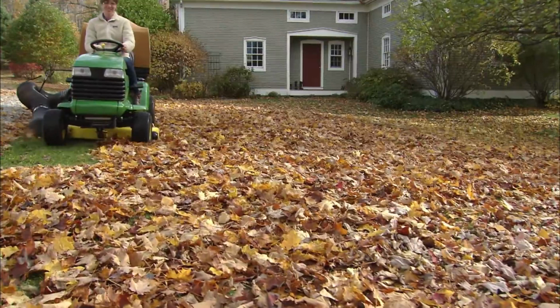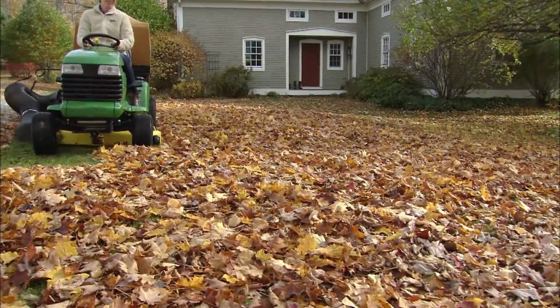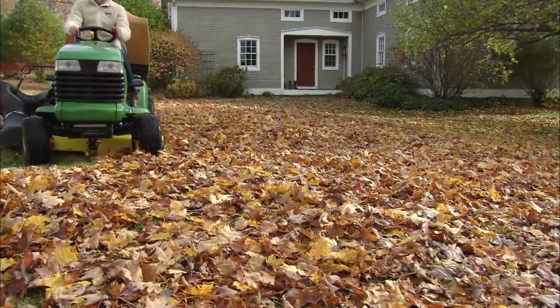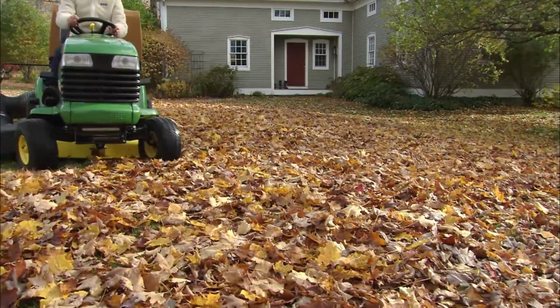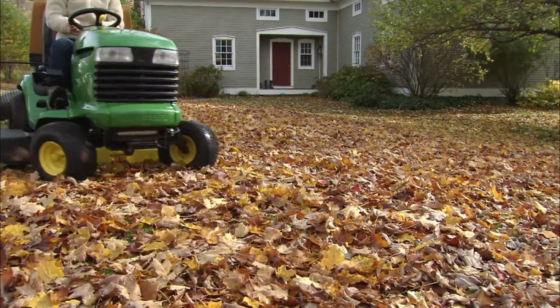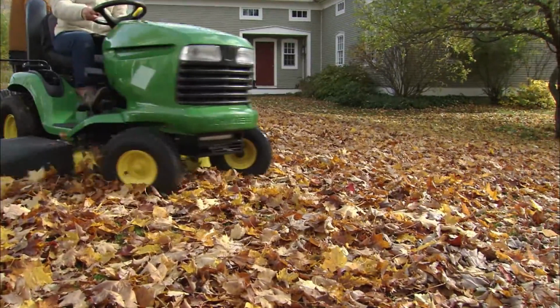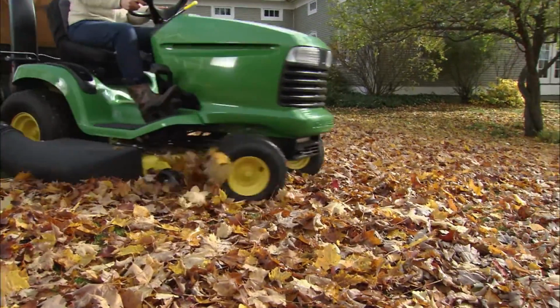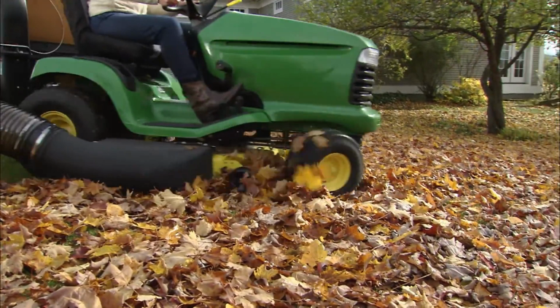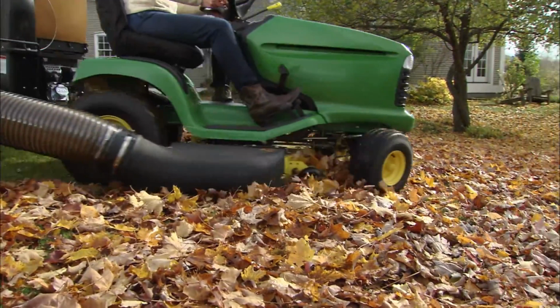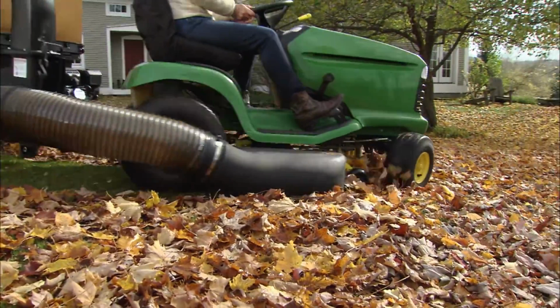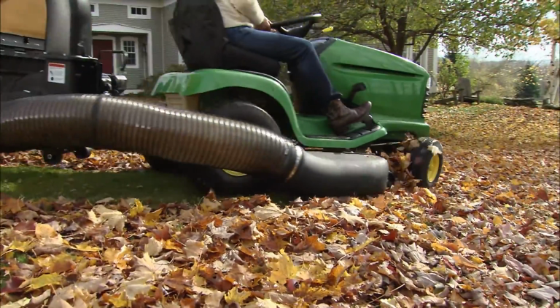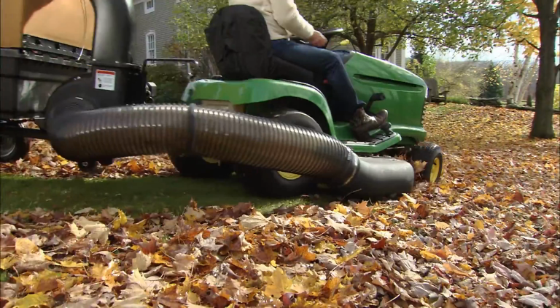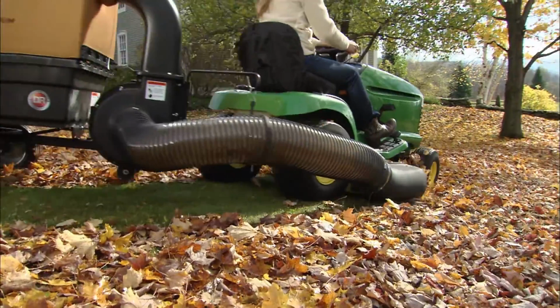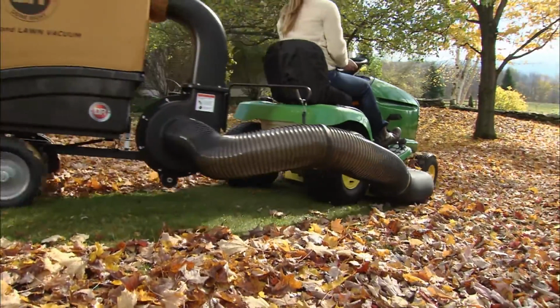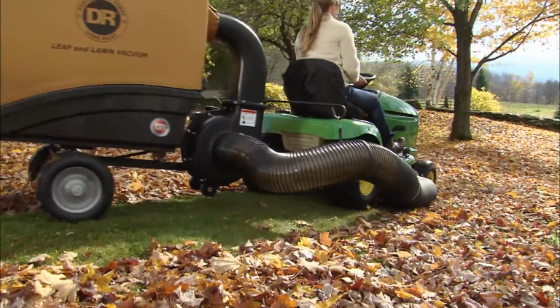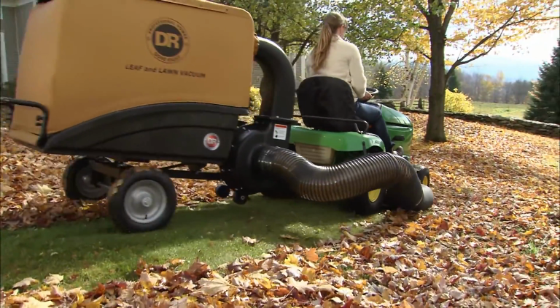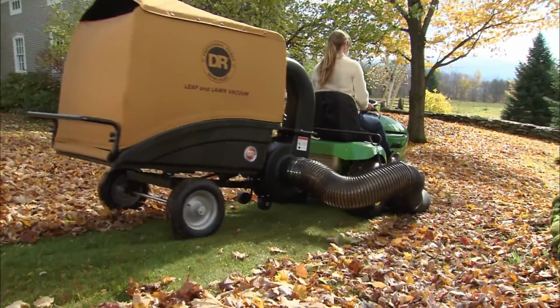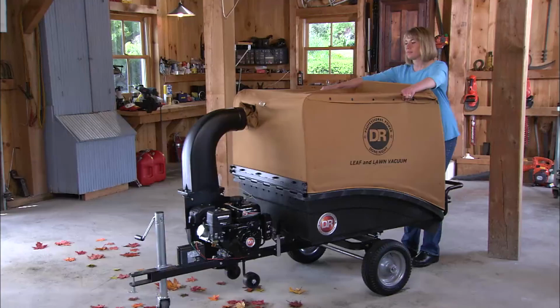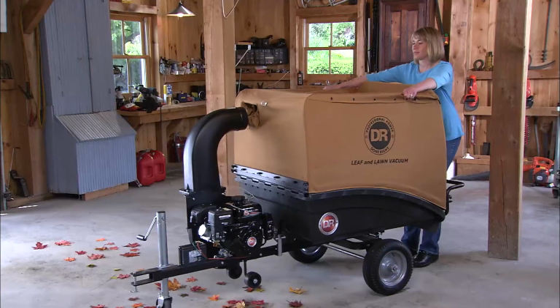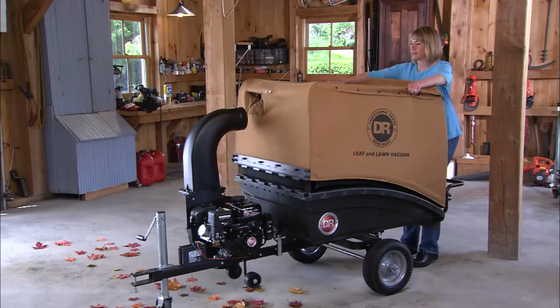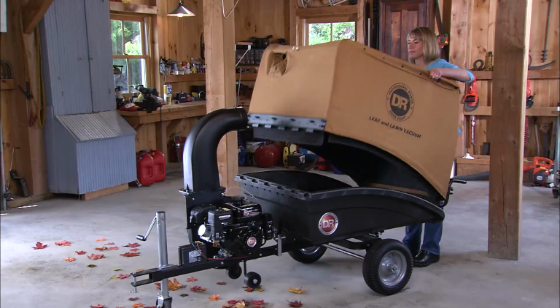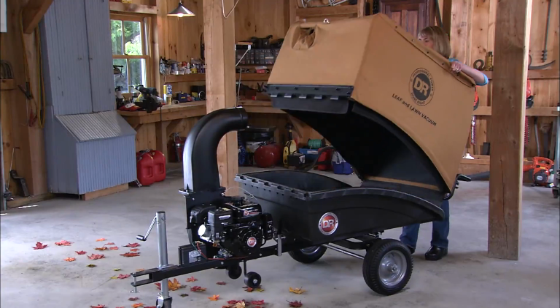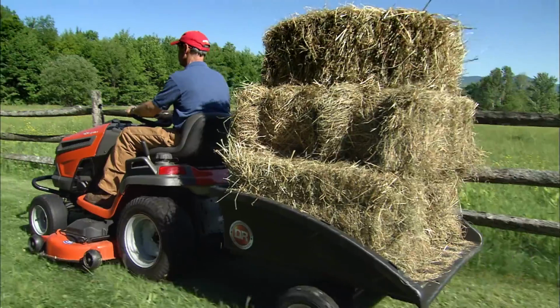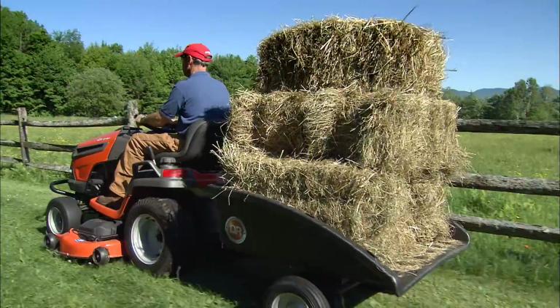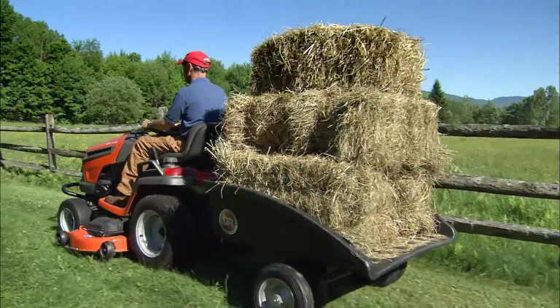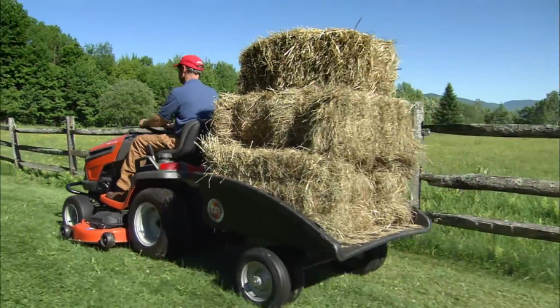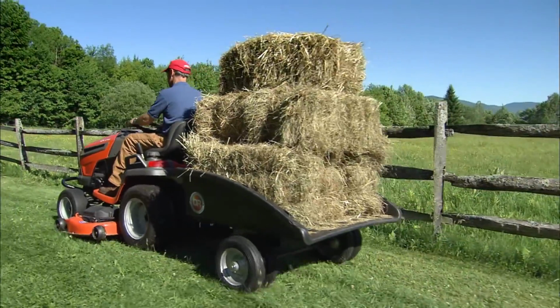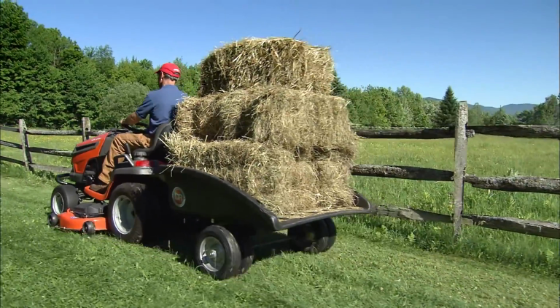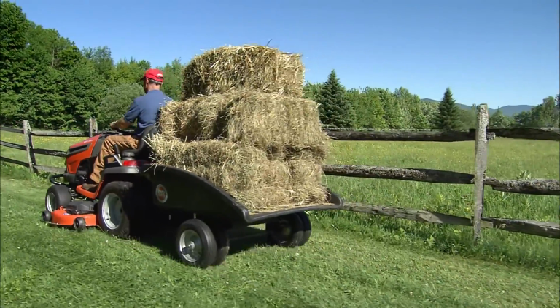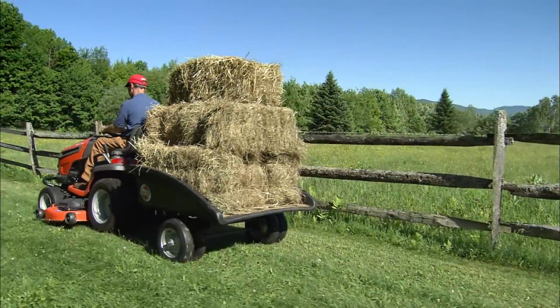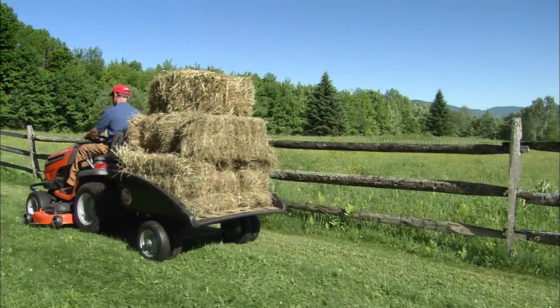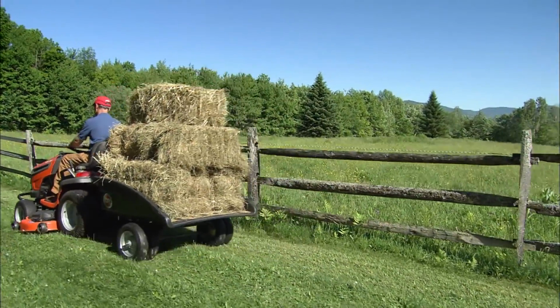And in the fall, you'll get your weekends back because the DR will turn days of thankless drudgery into a drive in the park. Plus, with the collector top removed, you've got a rugged utility cart that's great for all kinds of hauling chores.